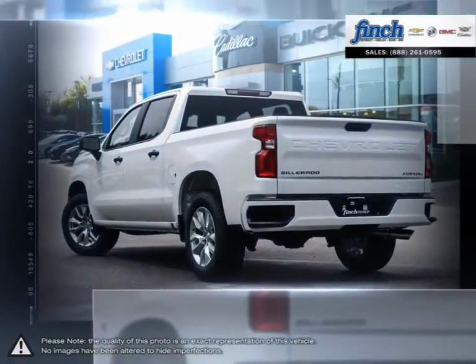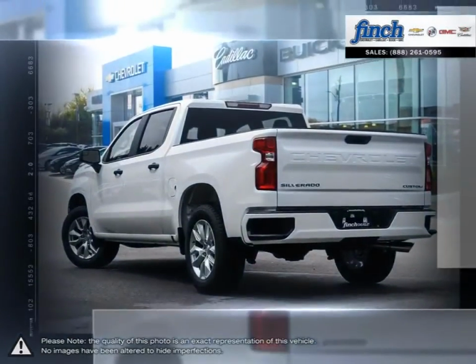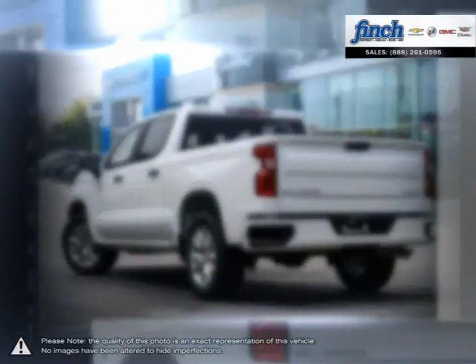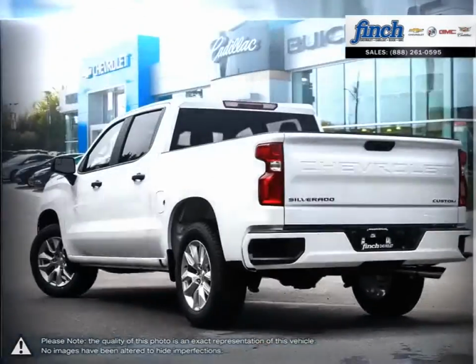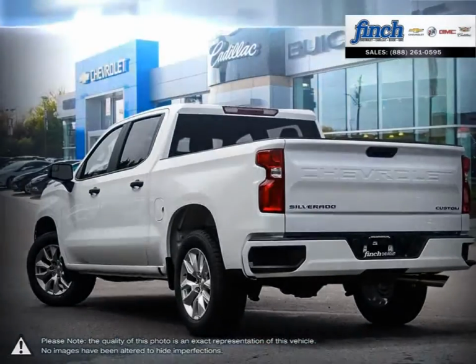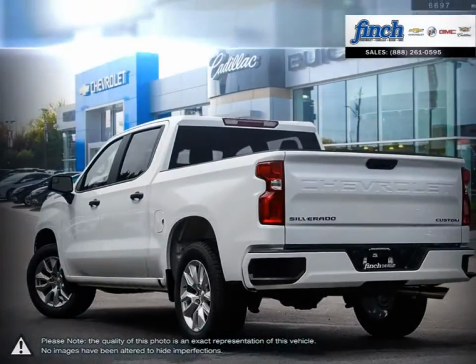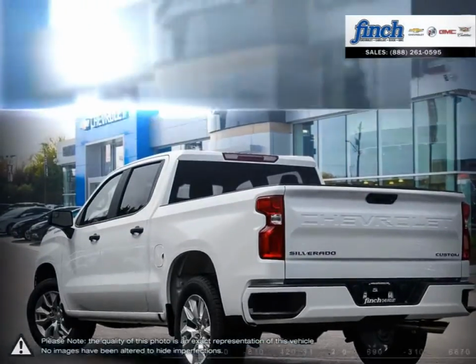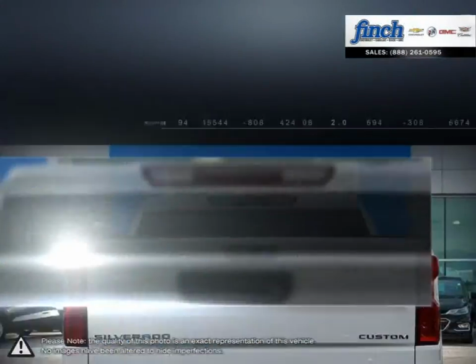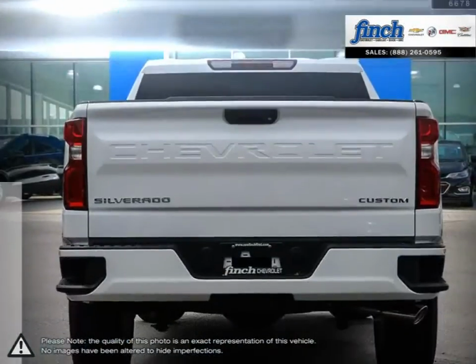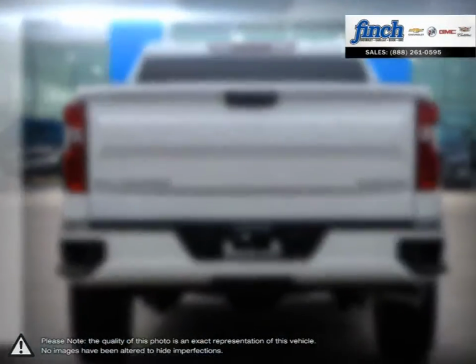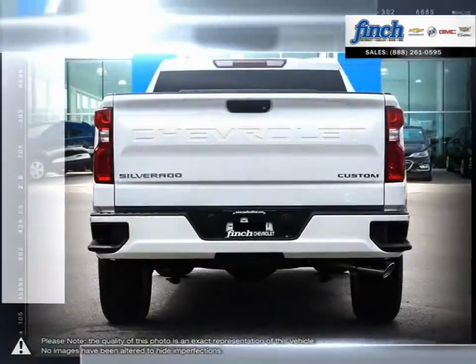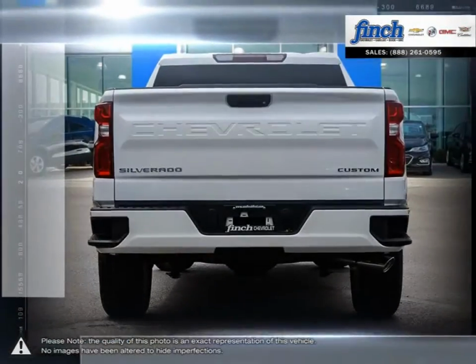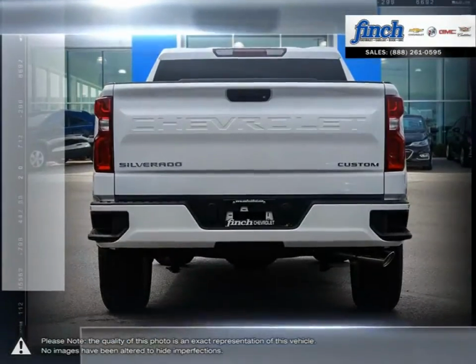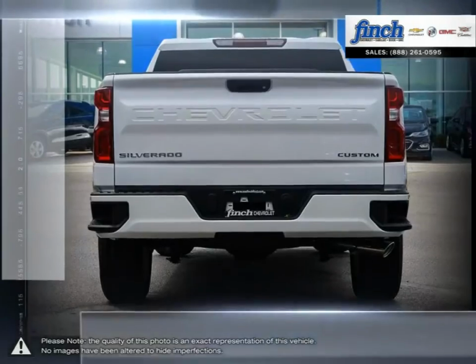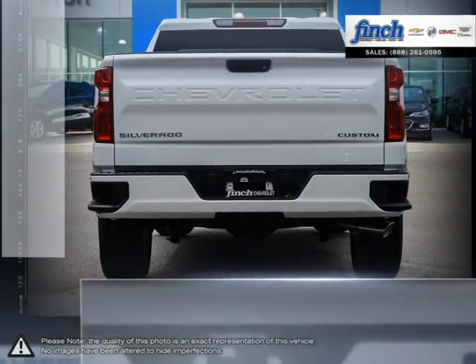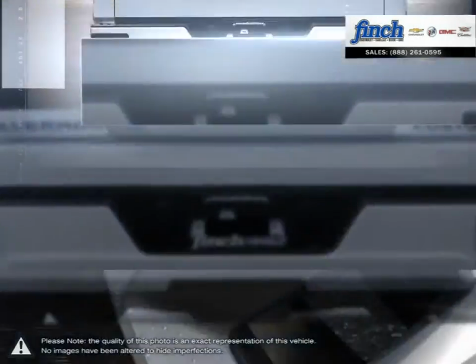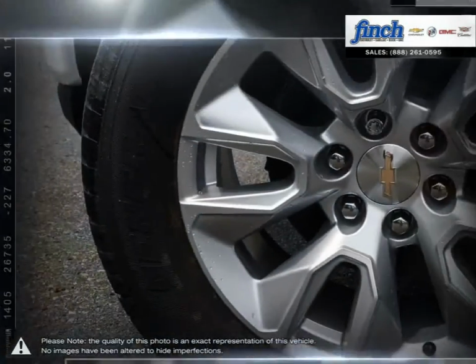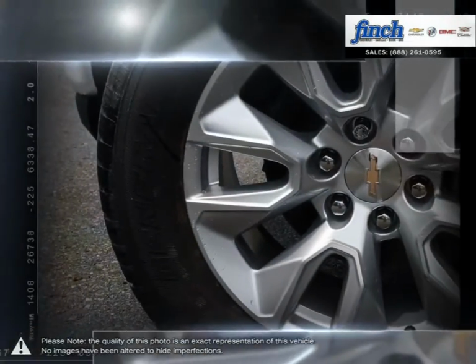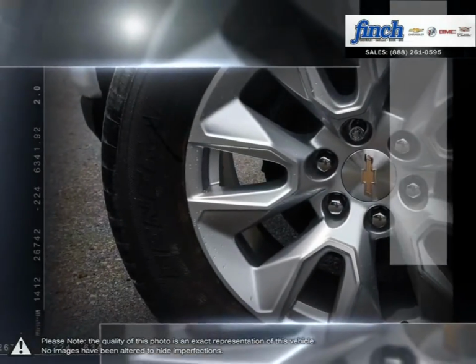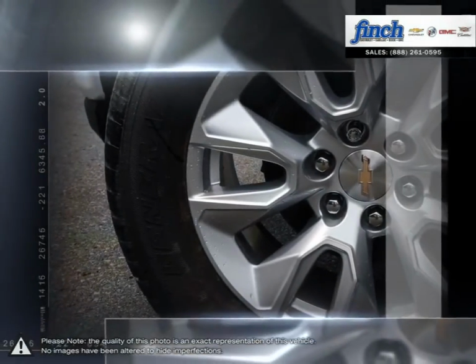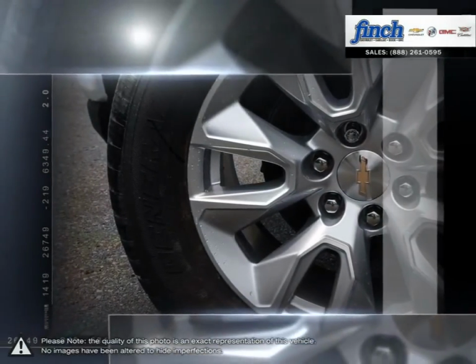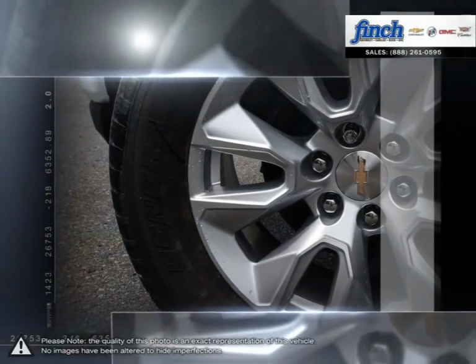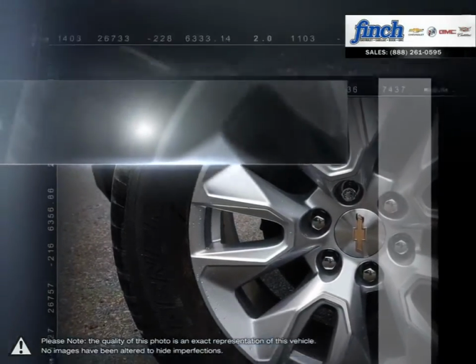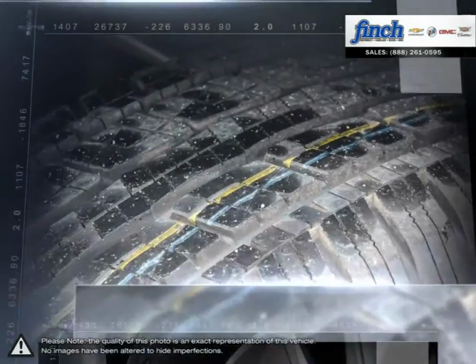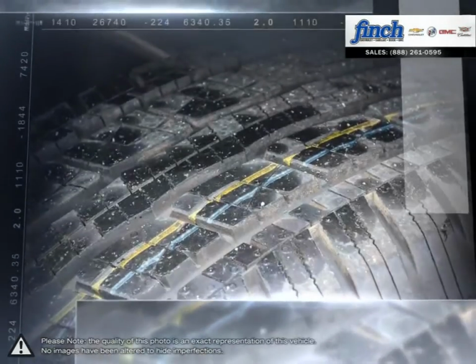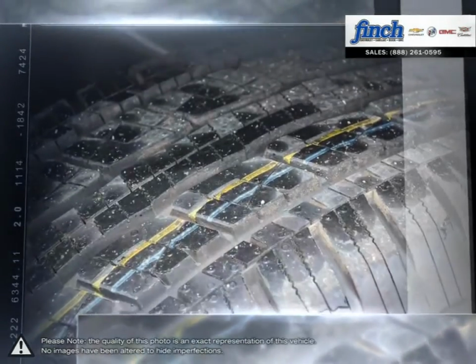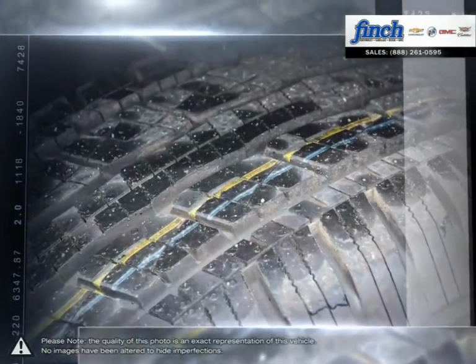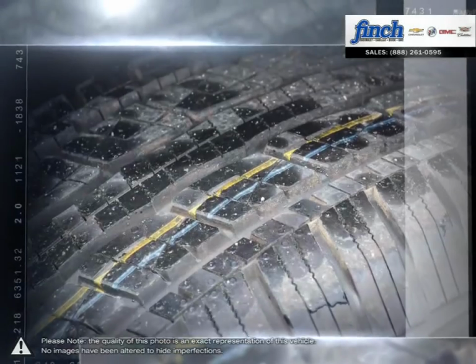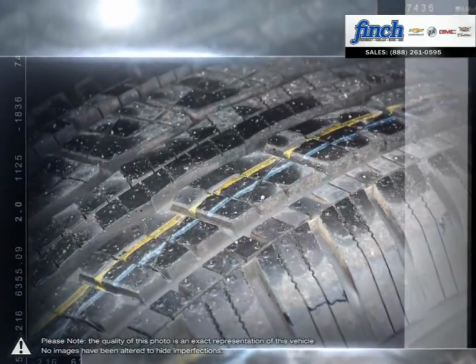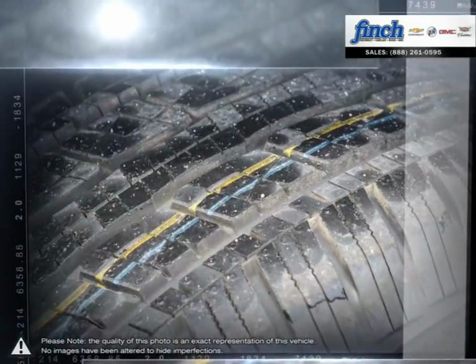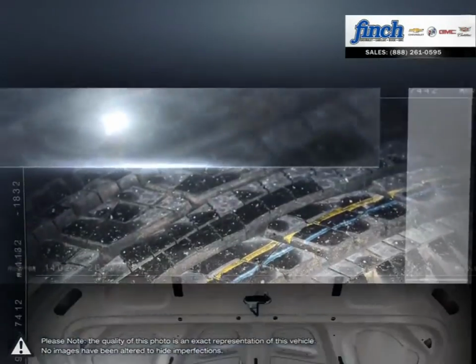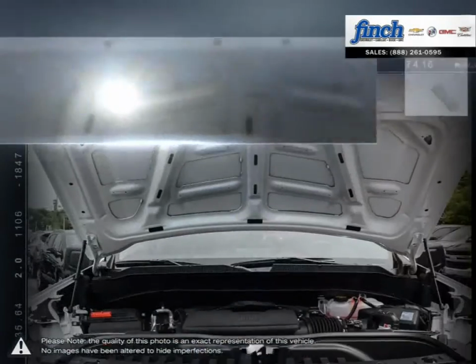From the longest-lasting, most dependable full-size pickups on the road, the 1500 offers considerable towing capacity while still maintaining a comfortable ride. Inside, you'll find loads of space built with high-grade materials.